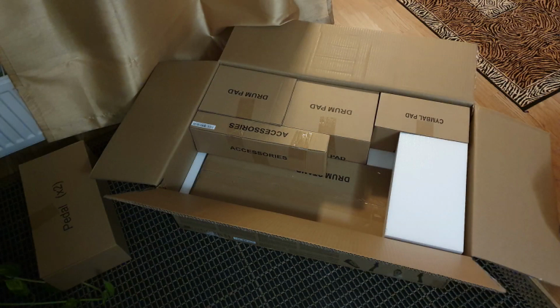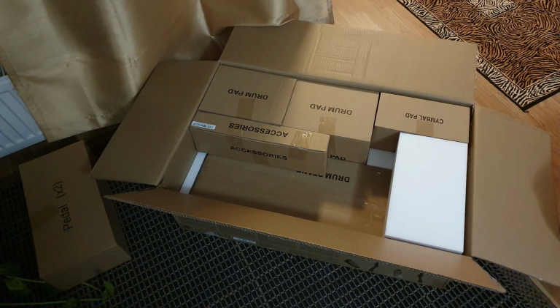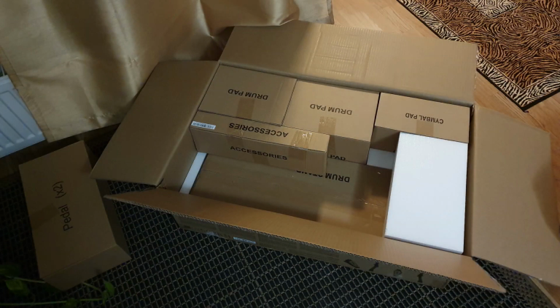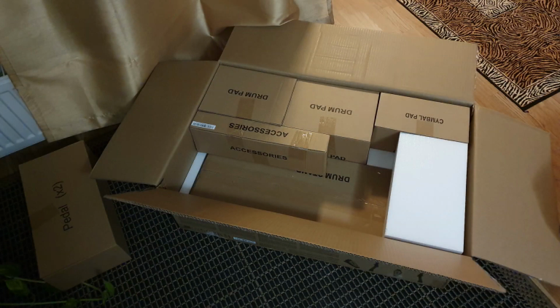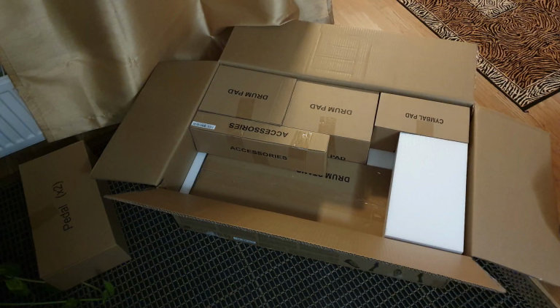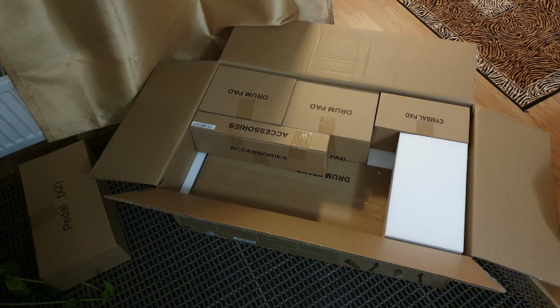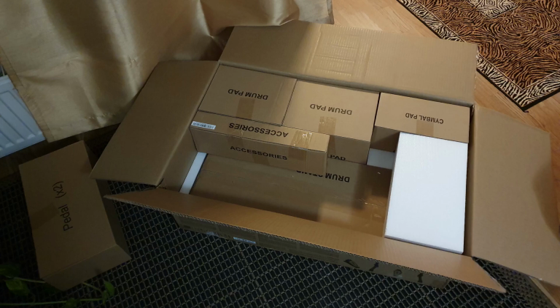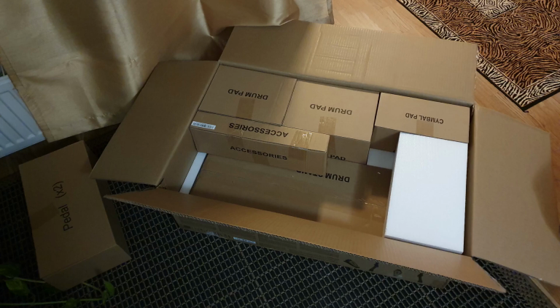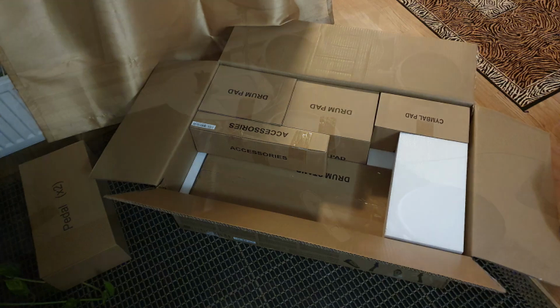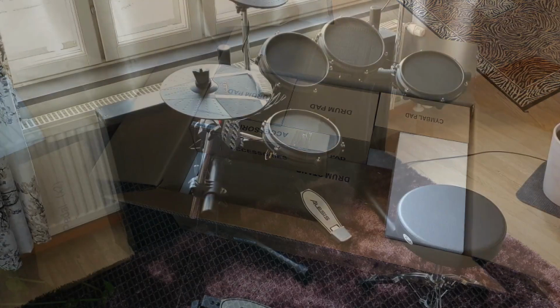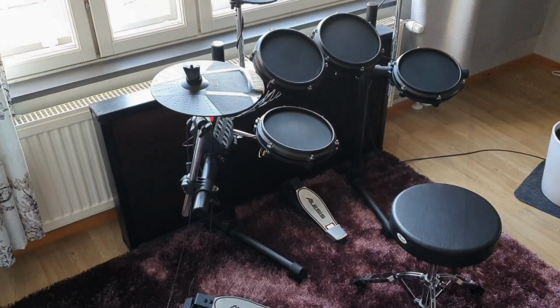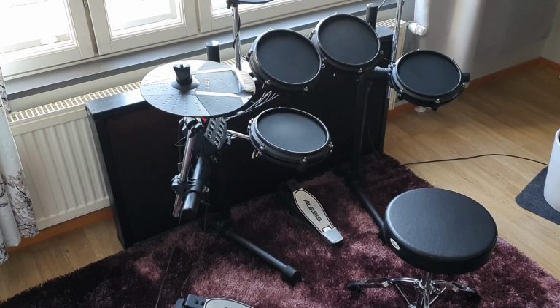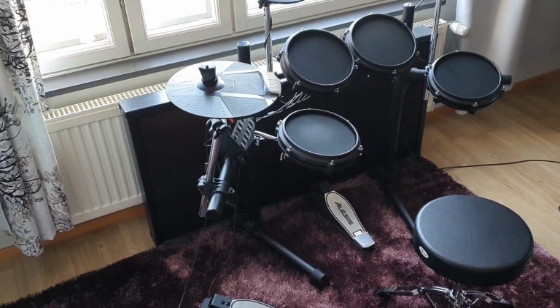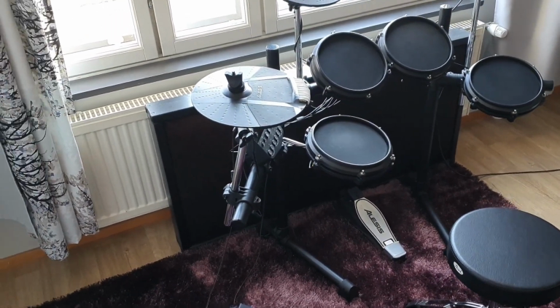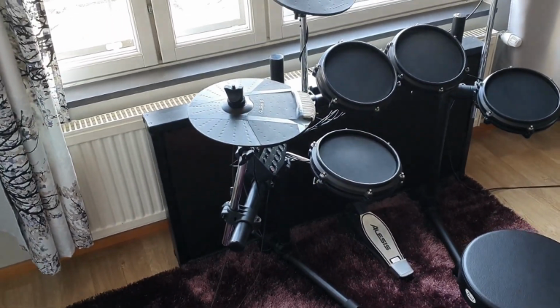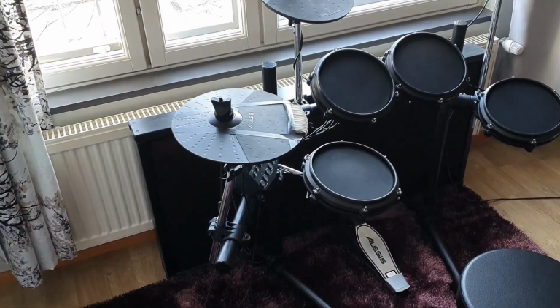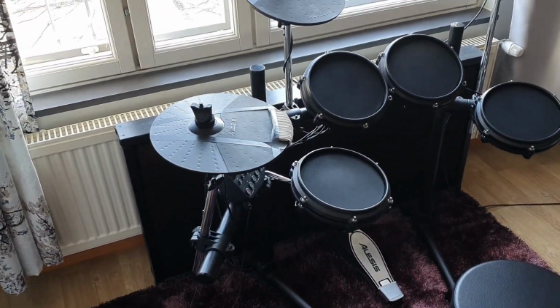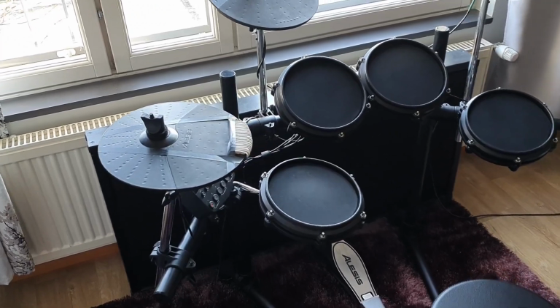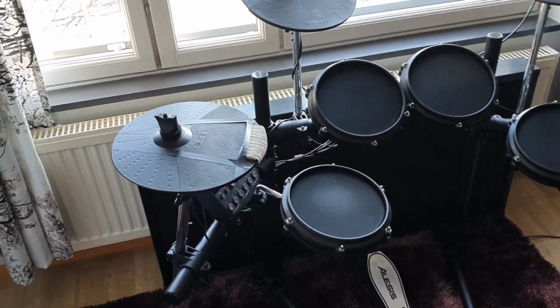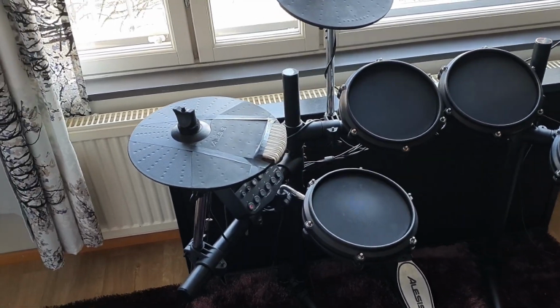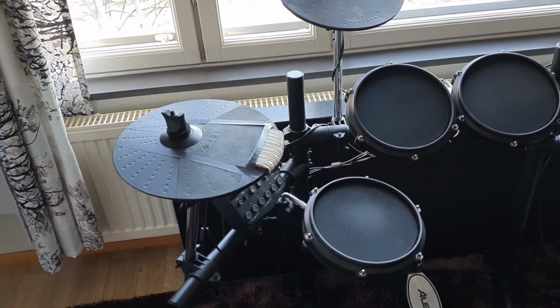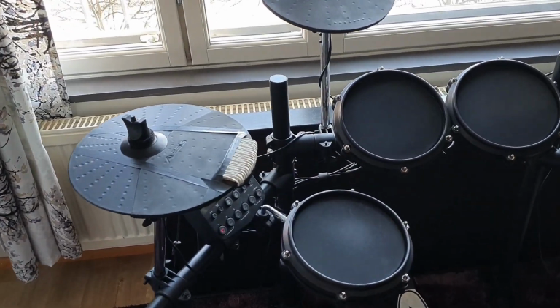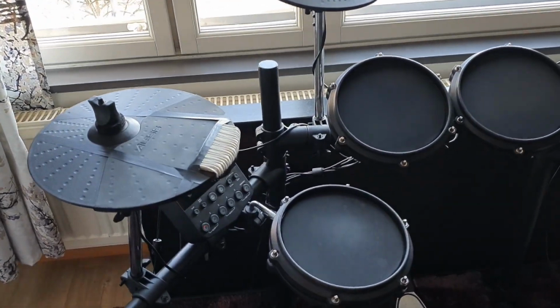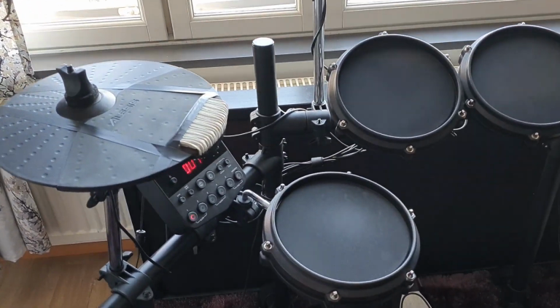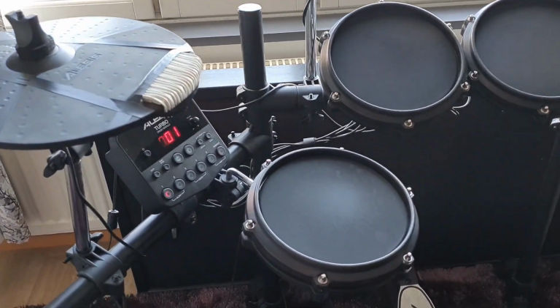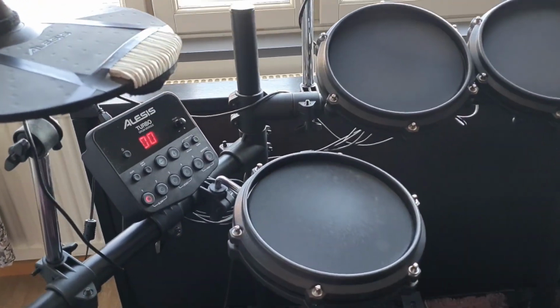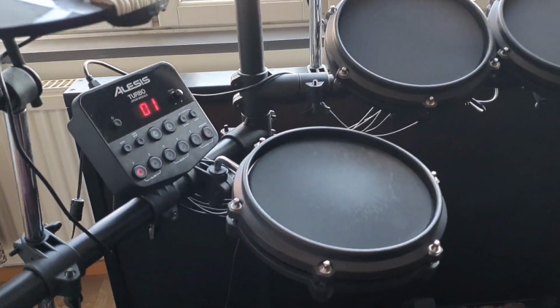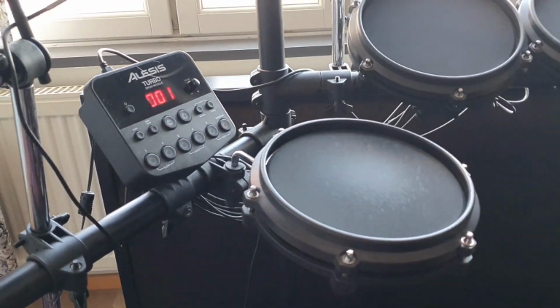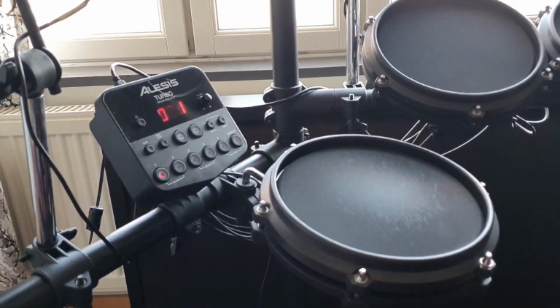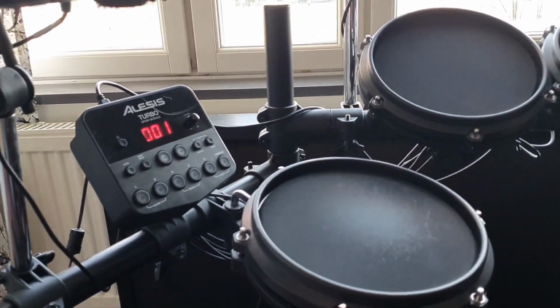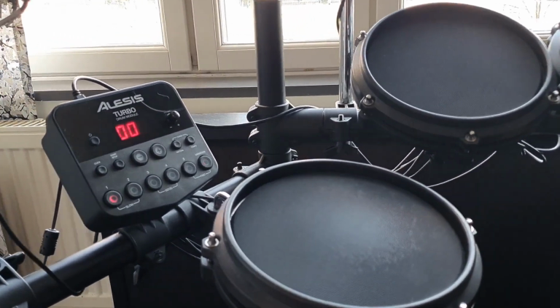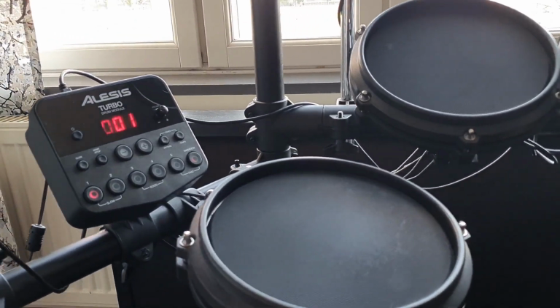Consider this review to have three points: how is the drum kit and cheap drum kits in general technically; how to set them up so as to get the best out of them; and how is a cheap drum kit like this for an absolute beginner if you just want to get started?